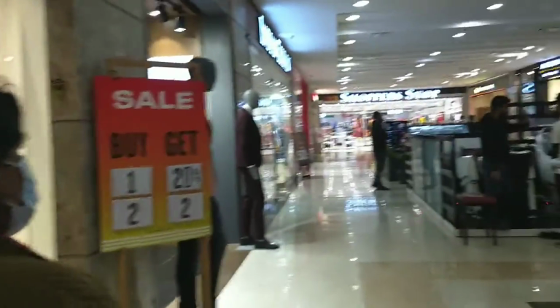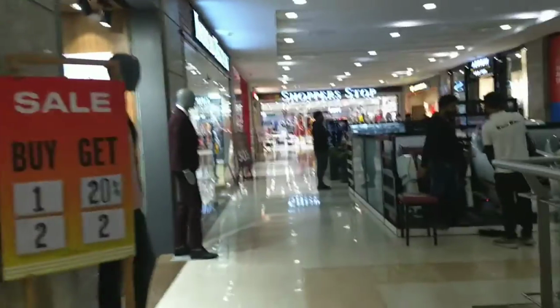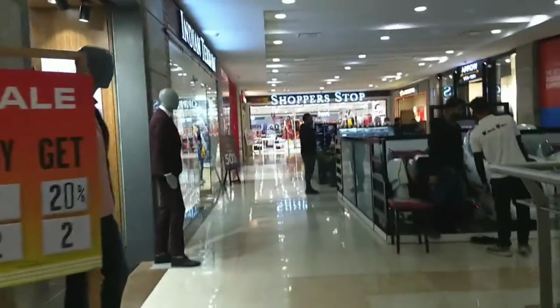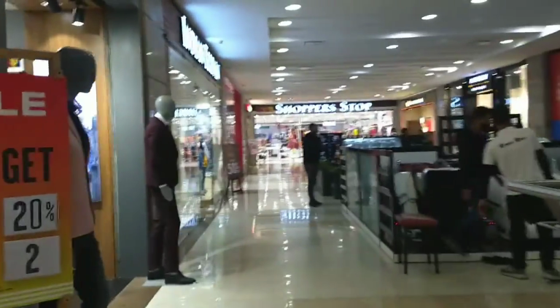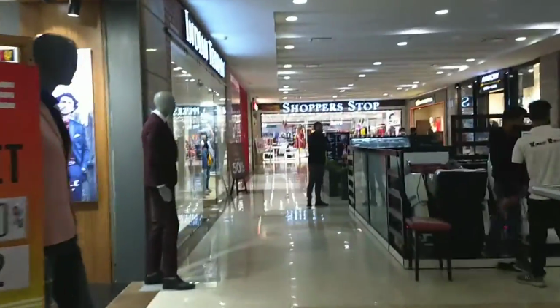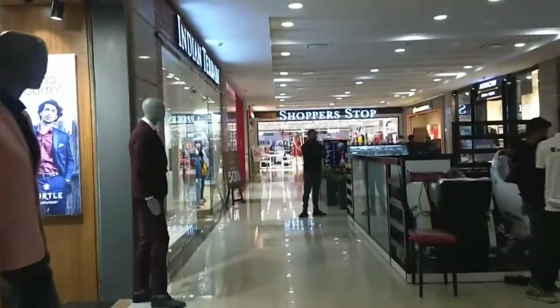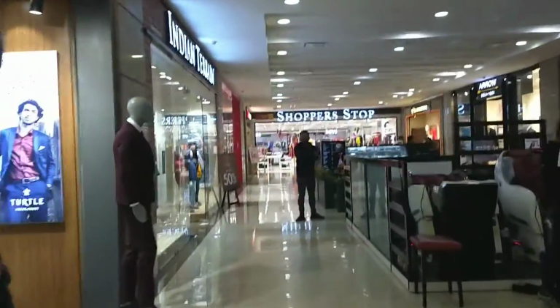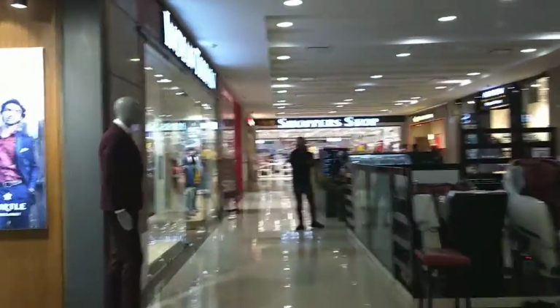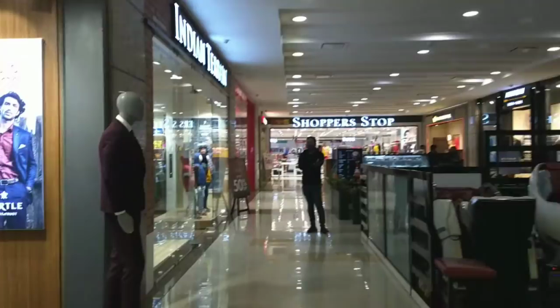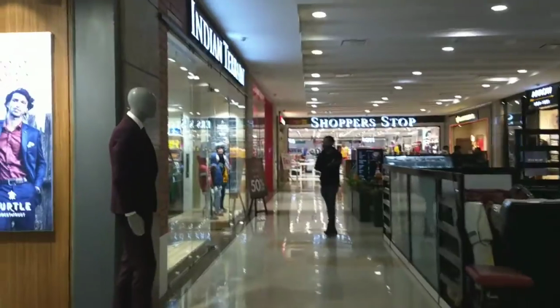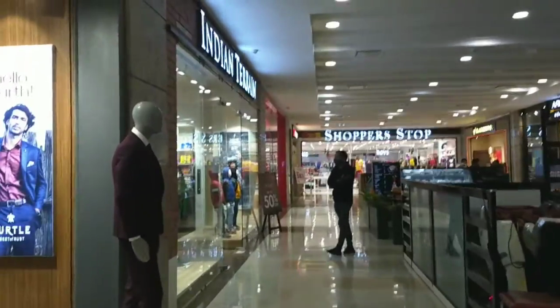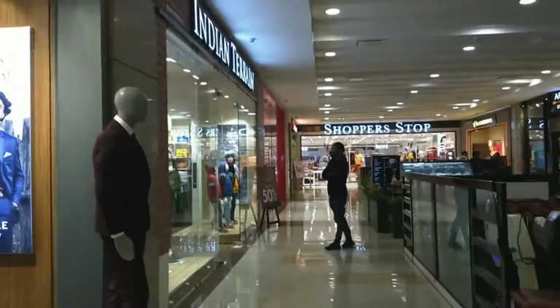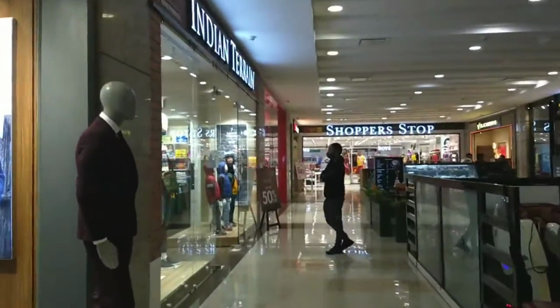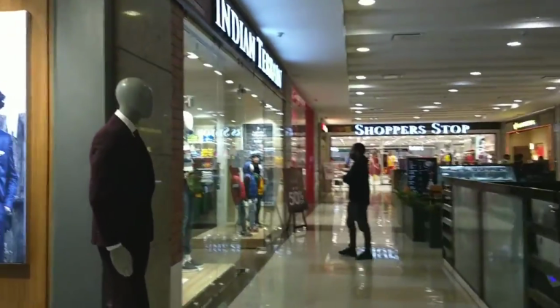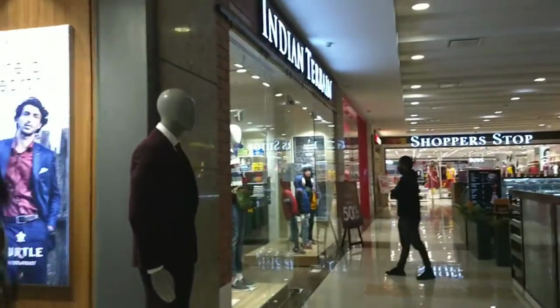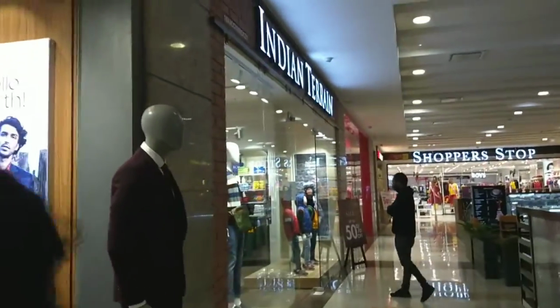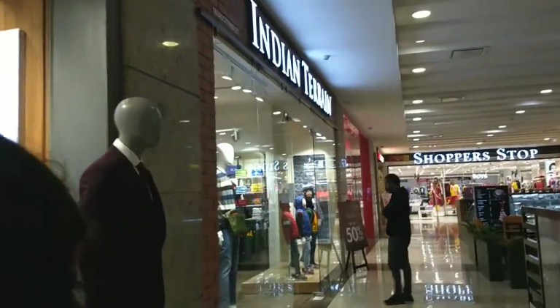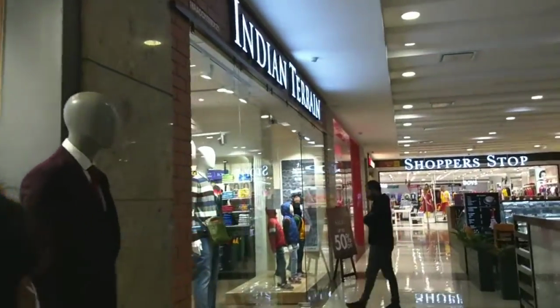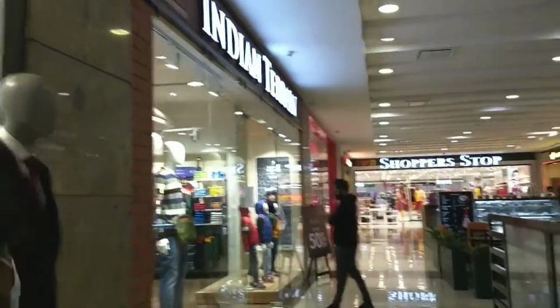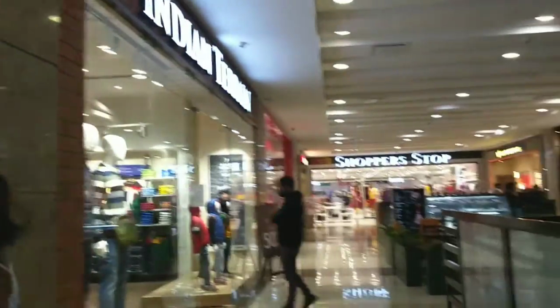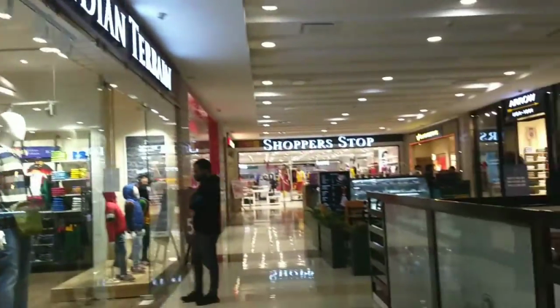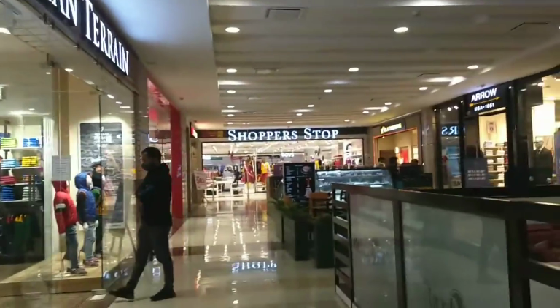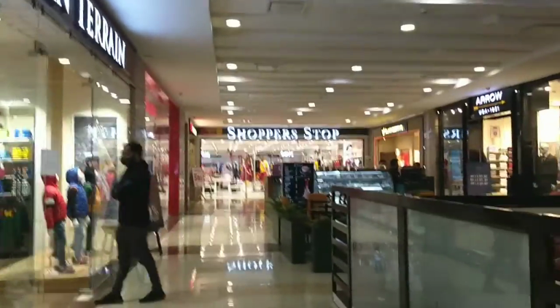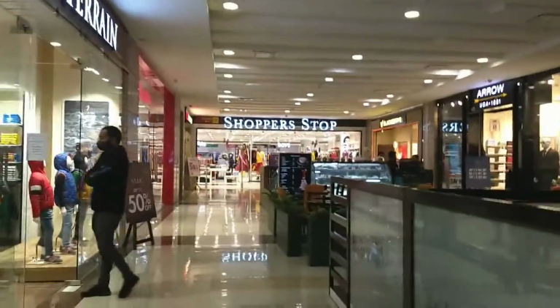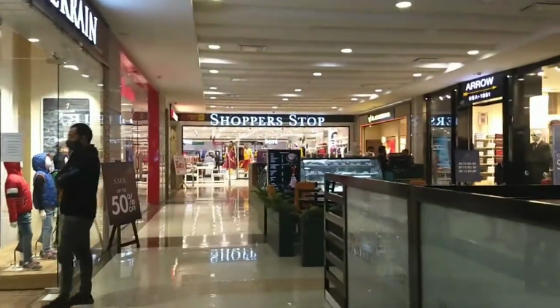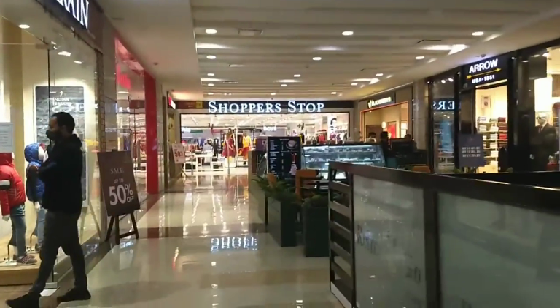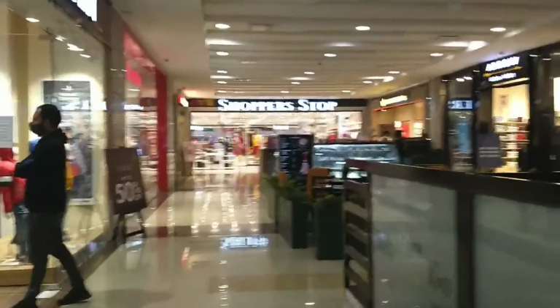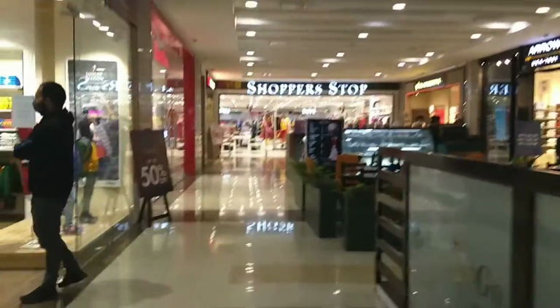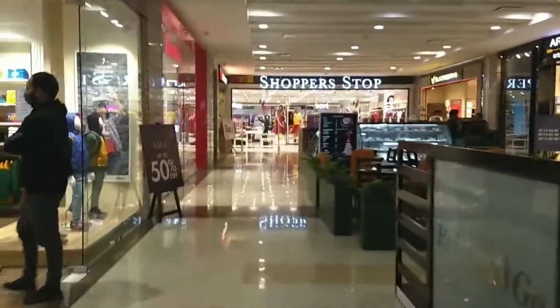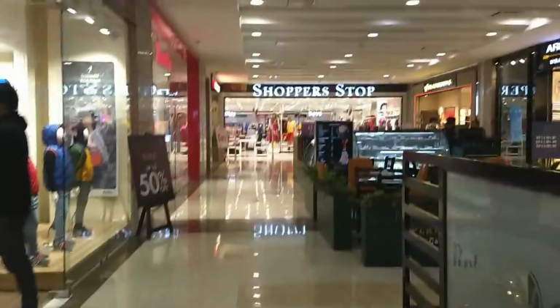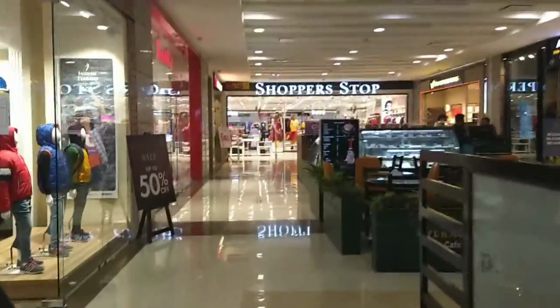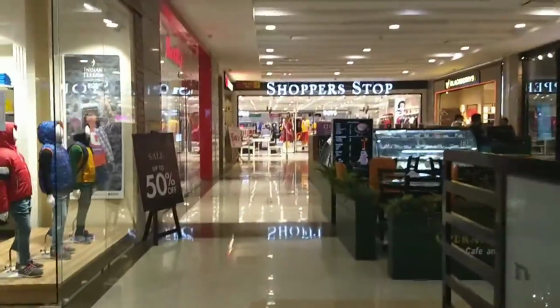So we explored the mall for a while and did some shopping.